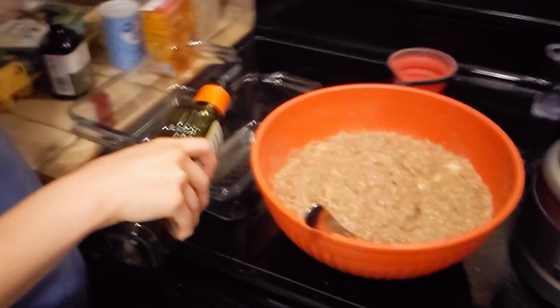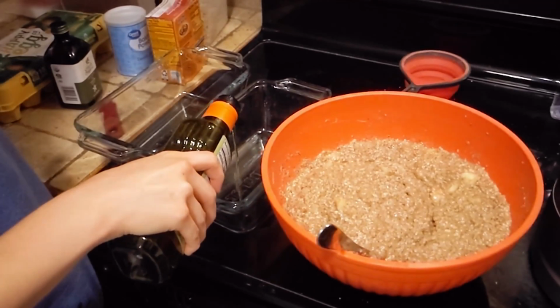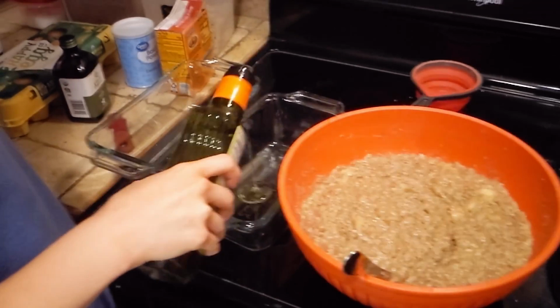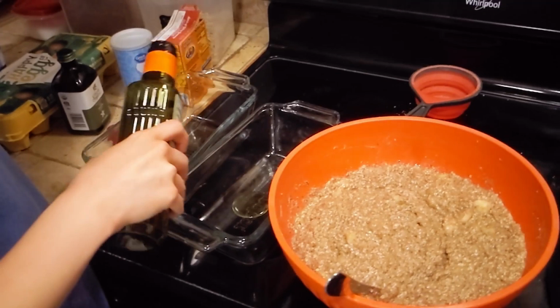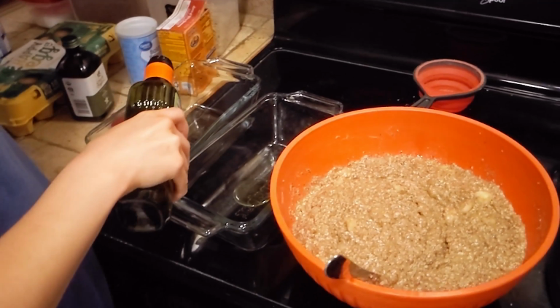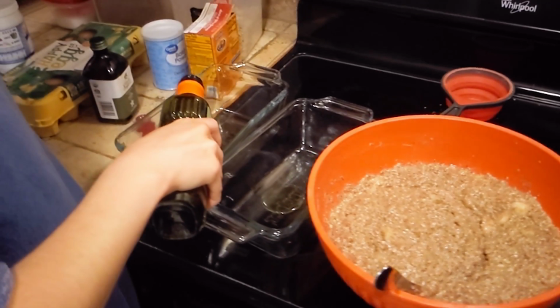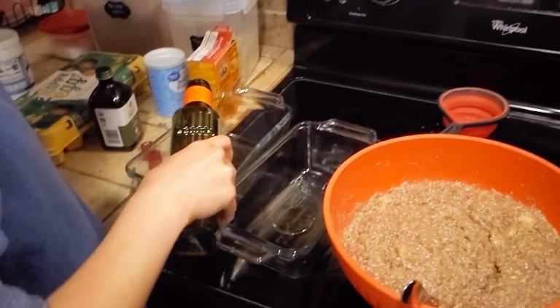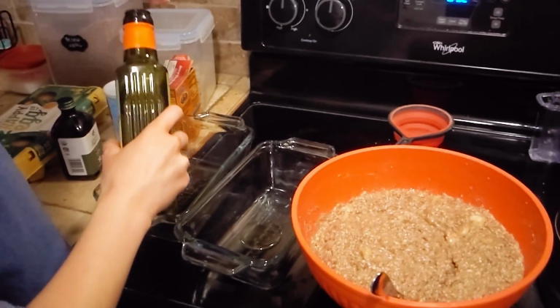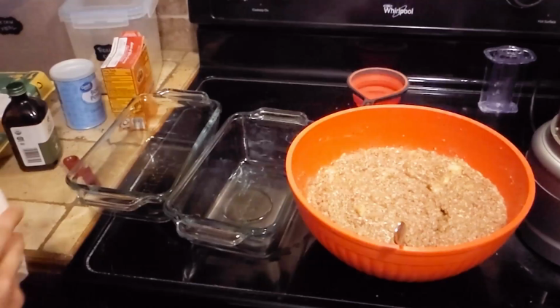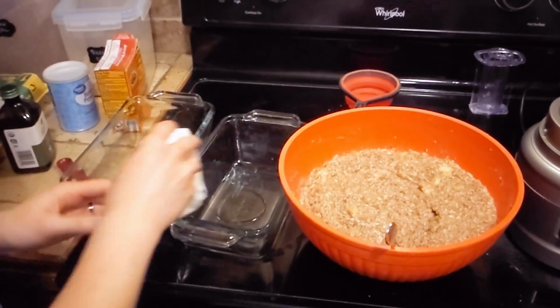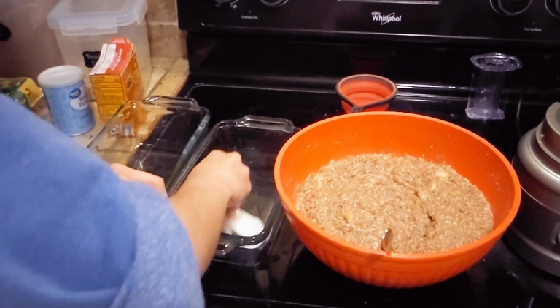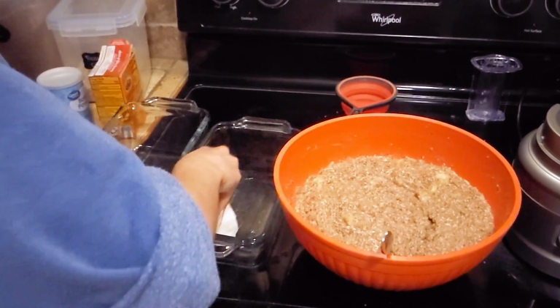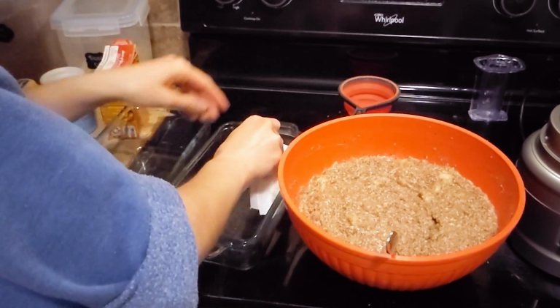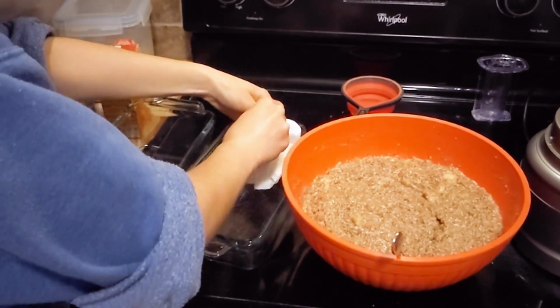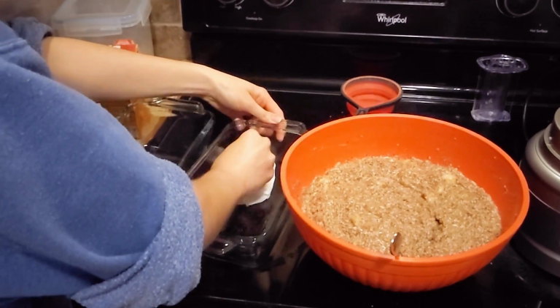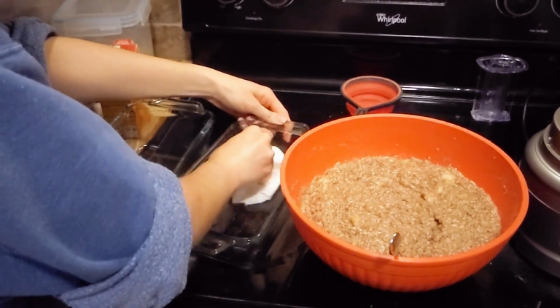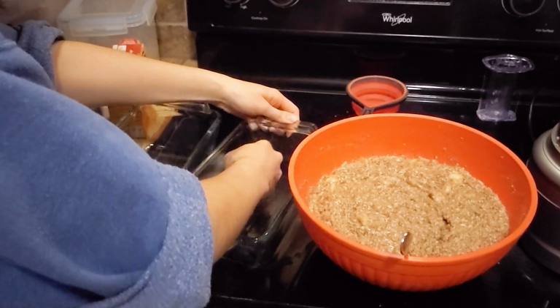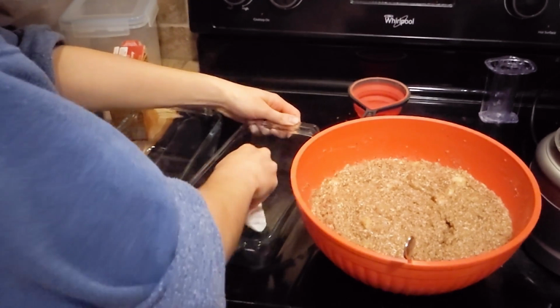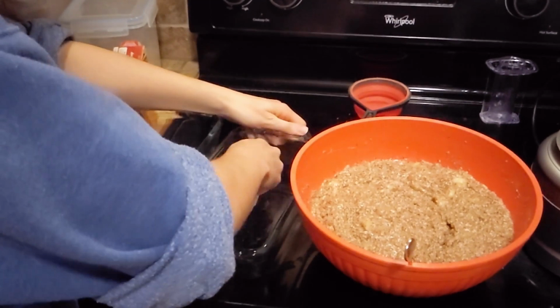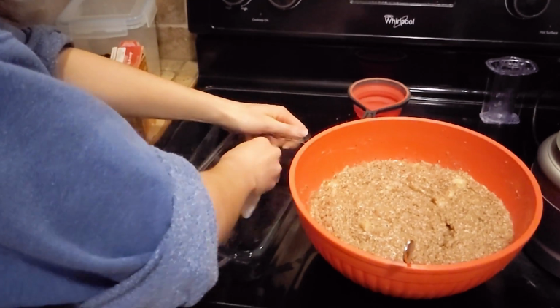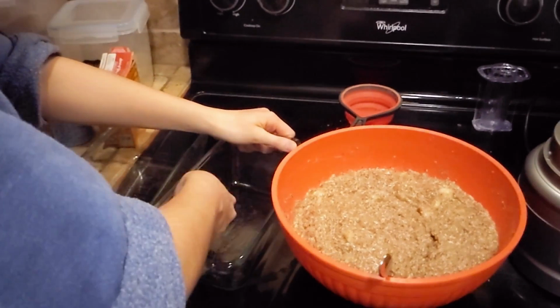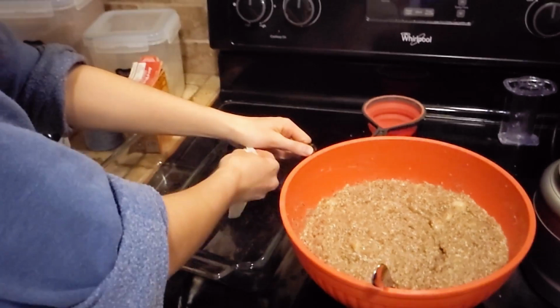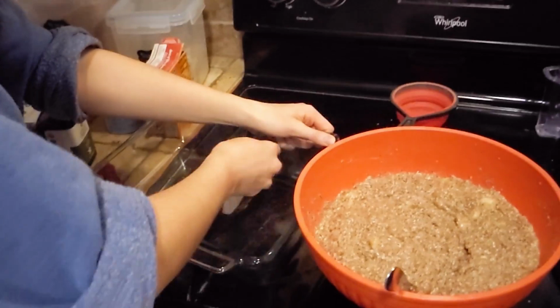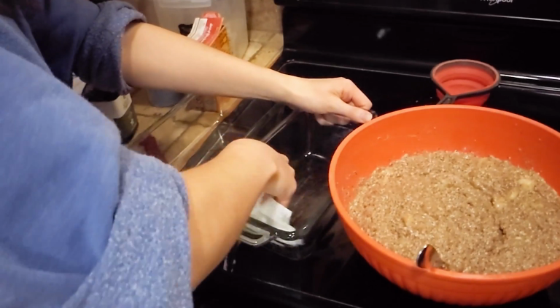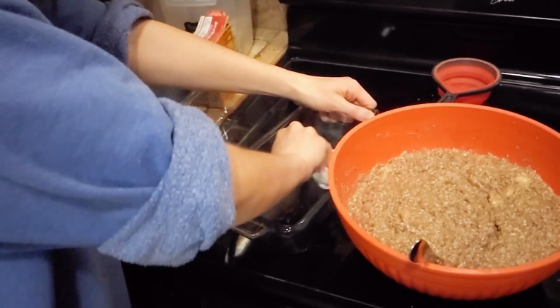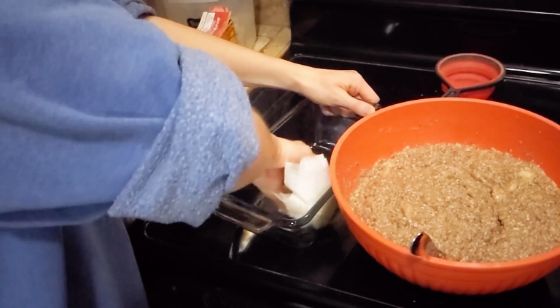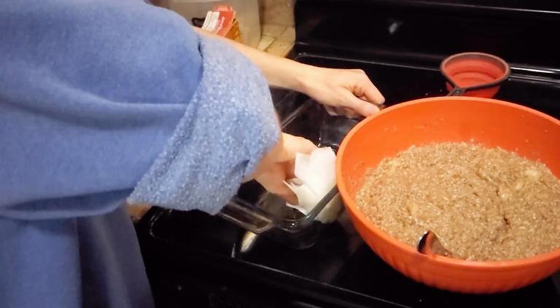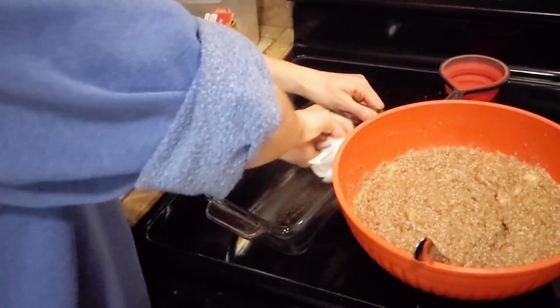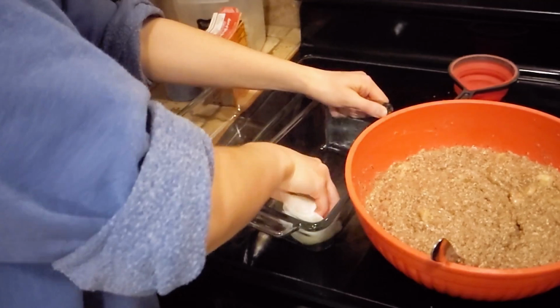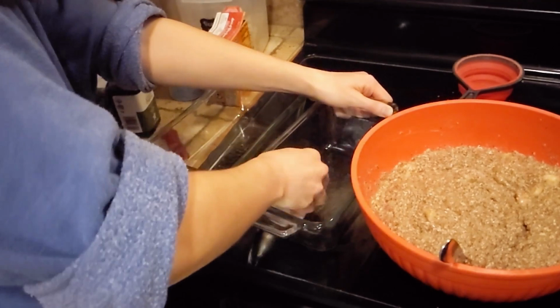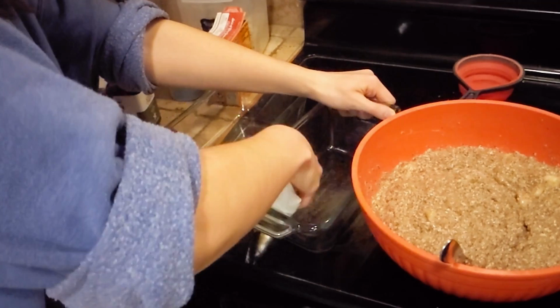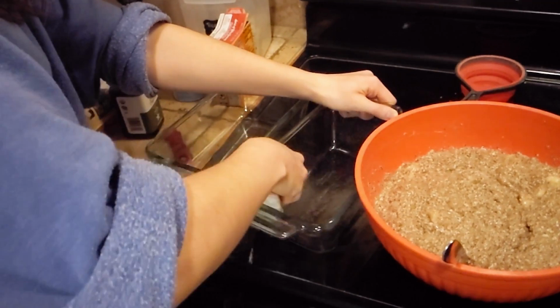Then you coat your baking dish with something. I usually use avocado oil and just spread it around. You could do butter, or probably any other kind of oil or fat, or just line it. Avocado oil seems to work pretty well for my glass dishes.